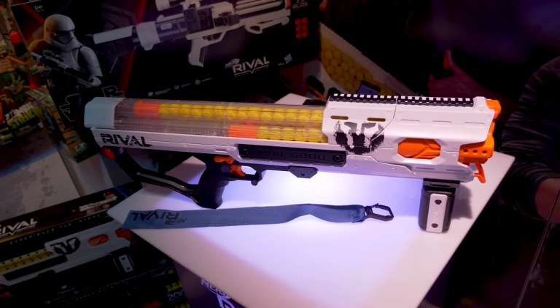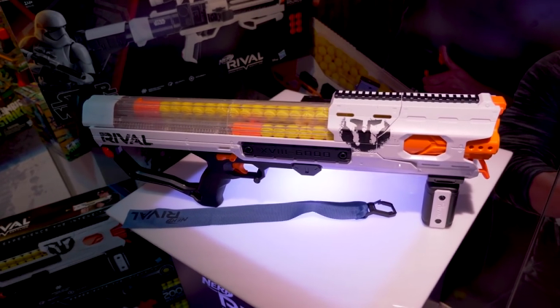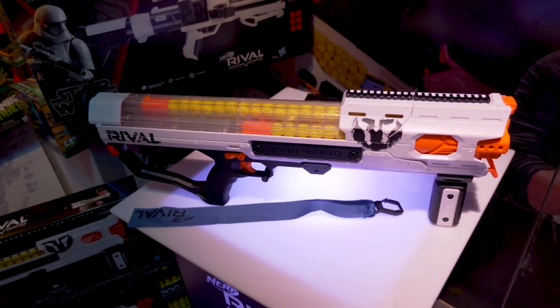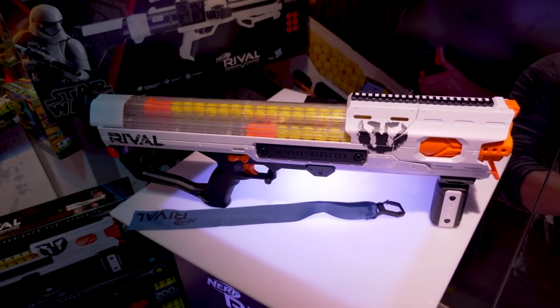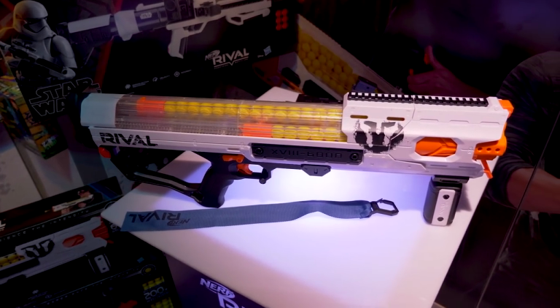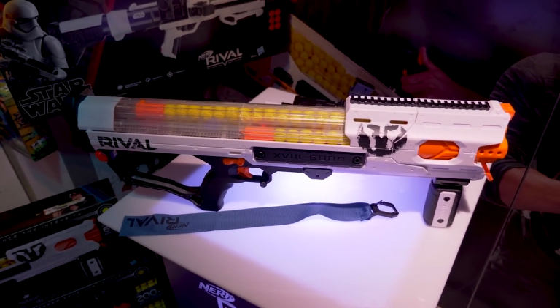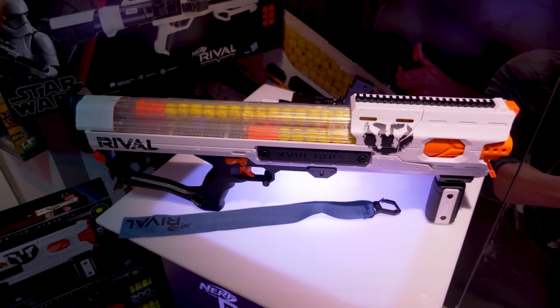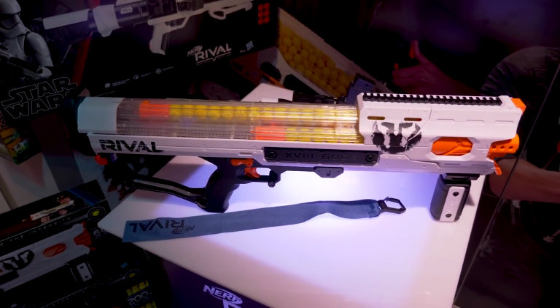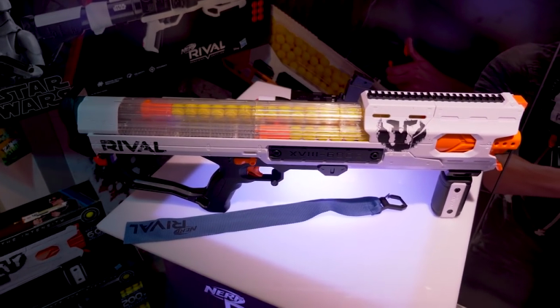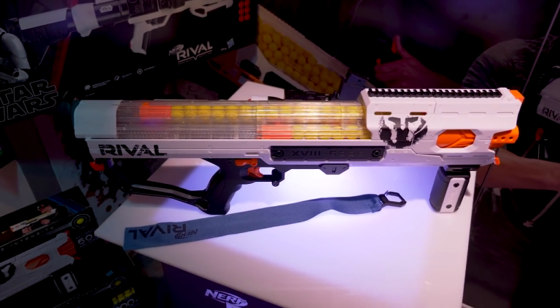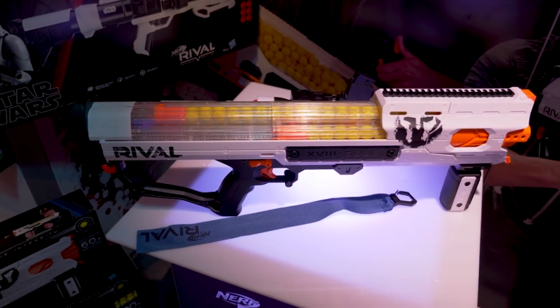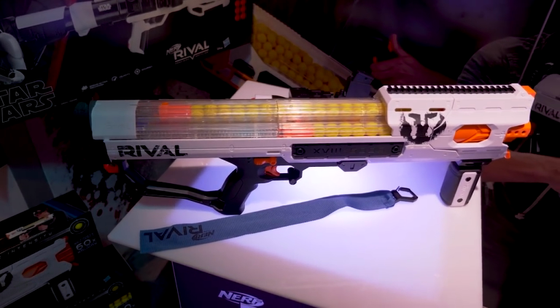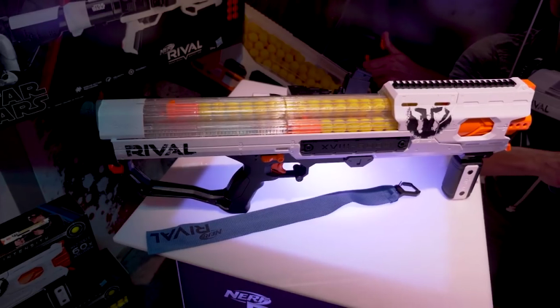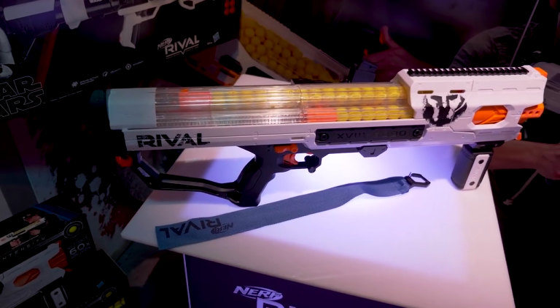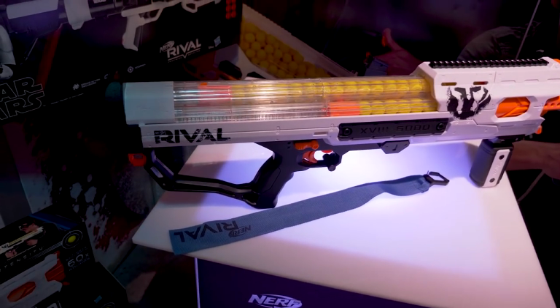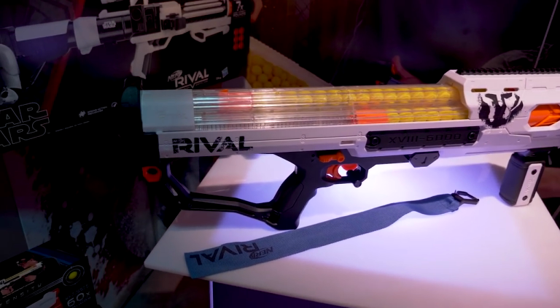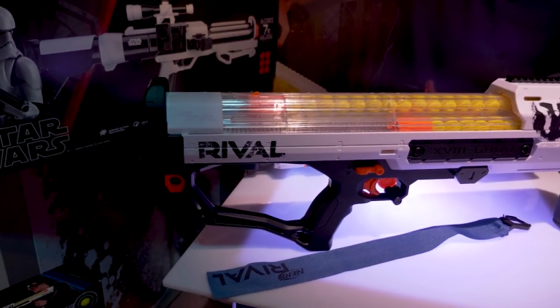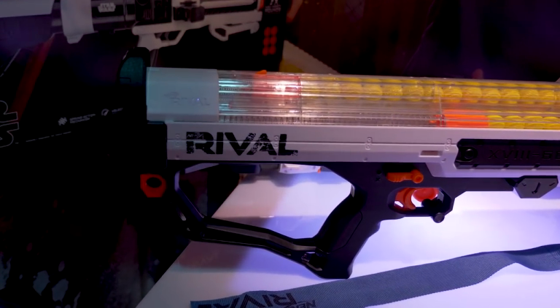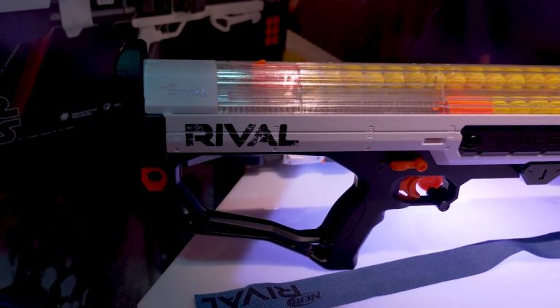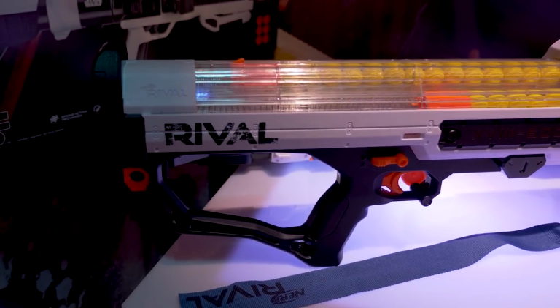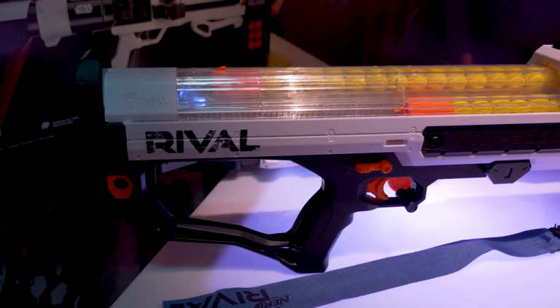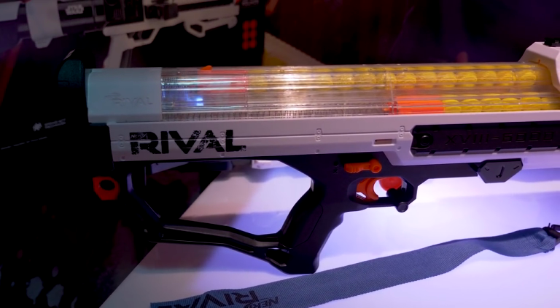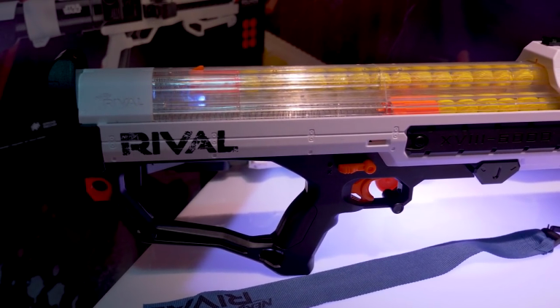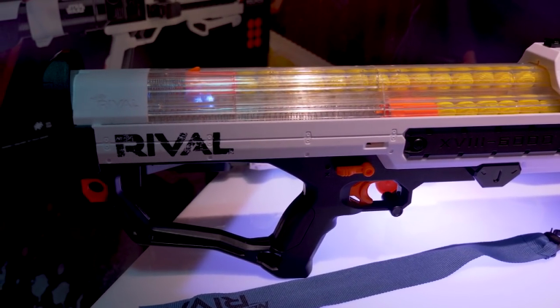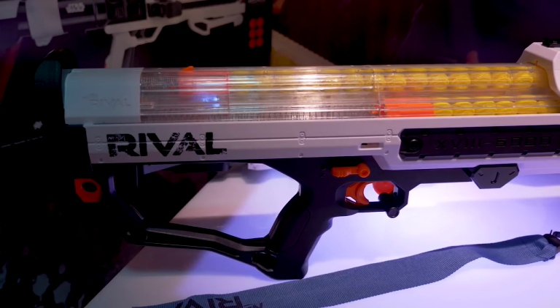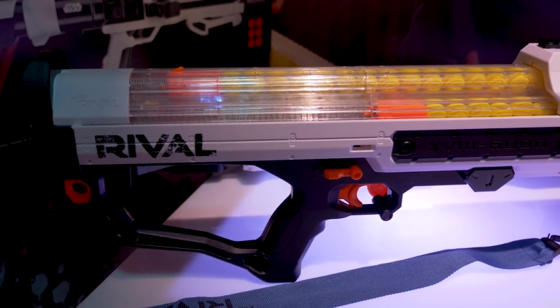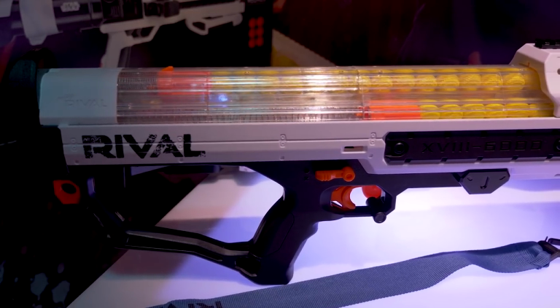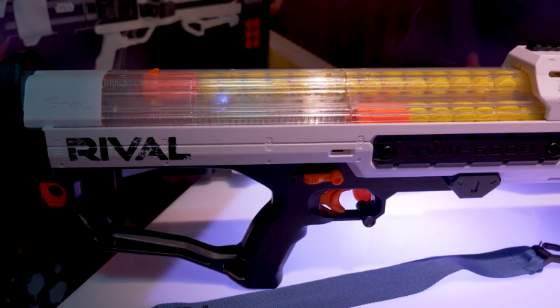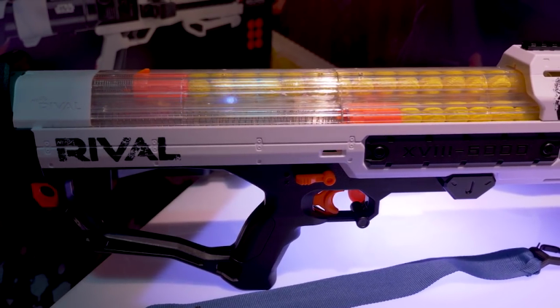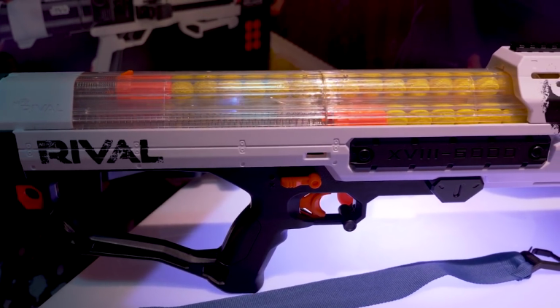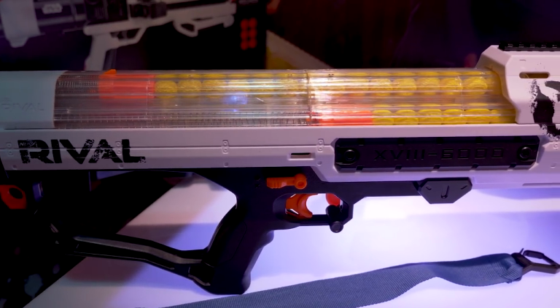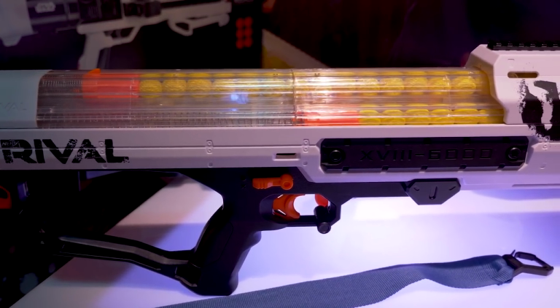The Rival Hades, retailing for $69.99, coming out in fall of 2018. This is spring-powered, pump-action, 60-round capacity with Slam Fire — sort of like the Rival Artemis, but stretched out with a higher capacity. Very smooth operating blaster, very fun.